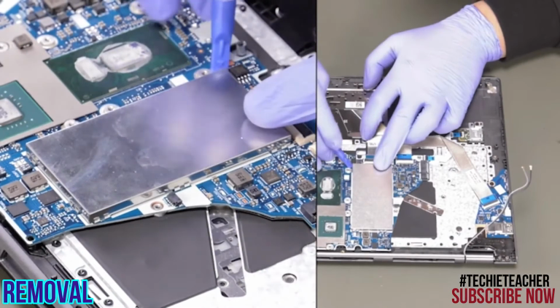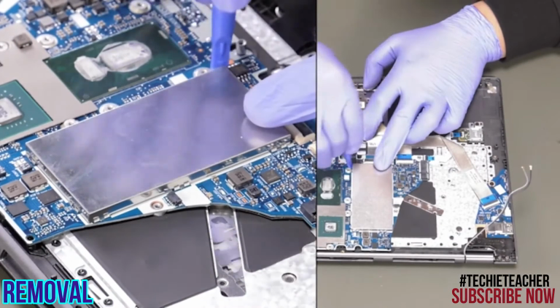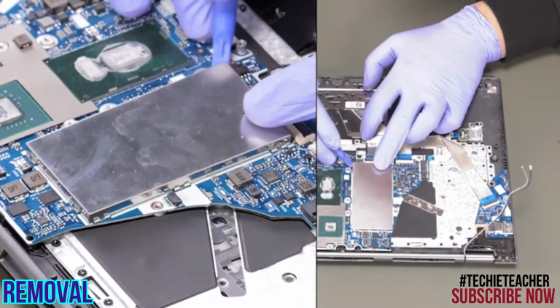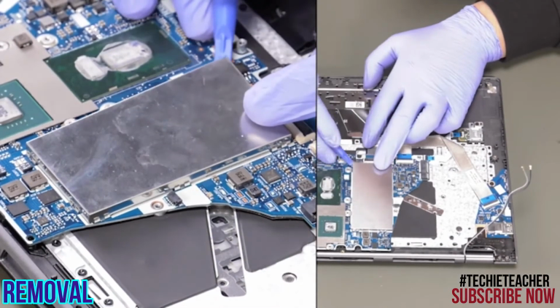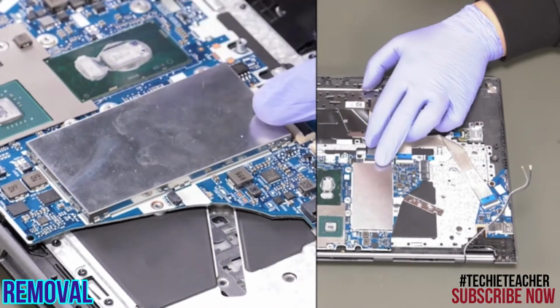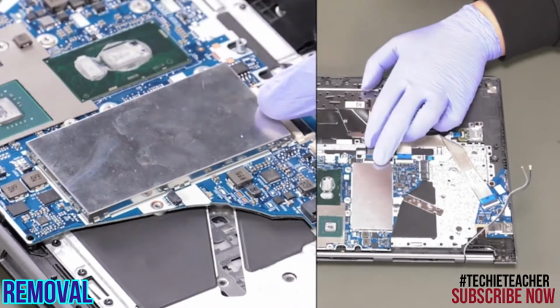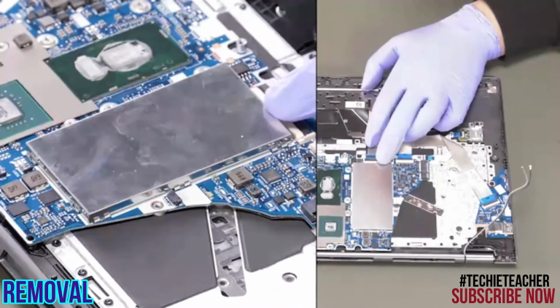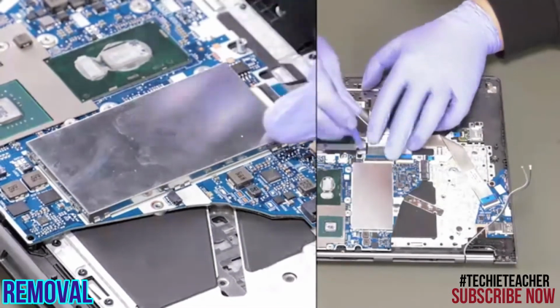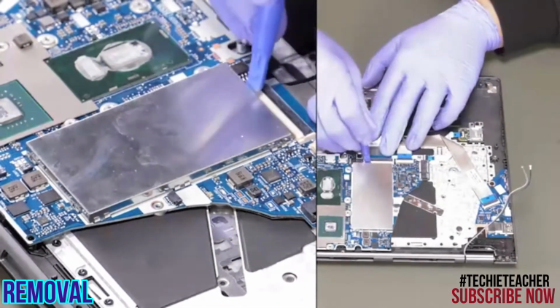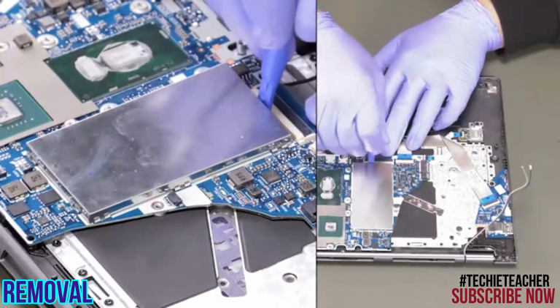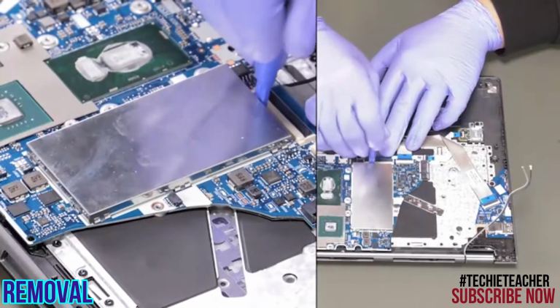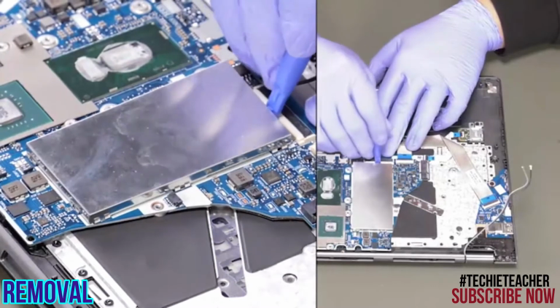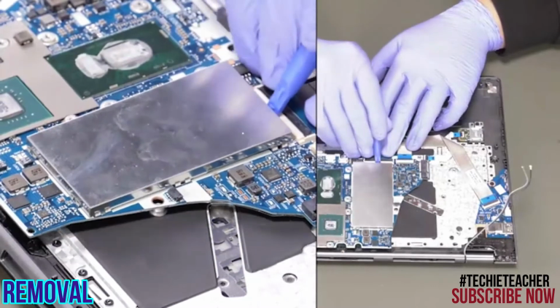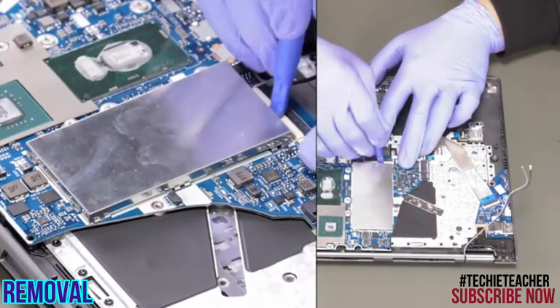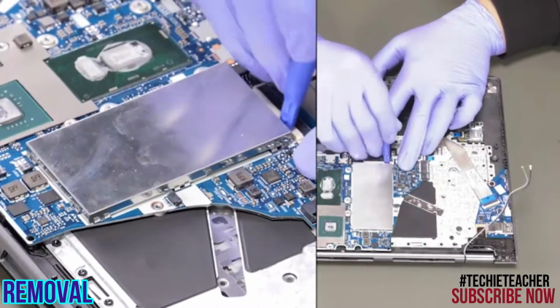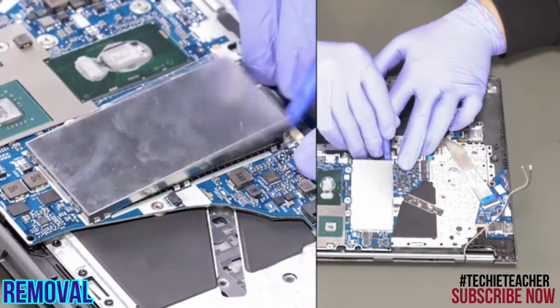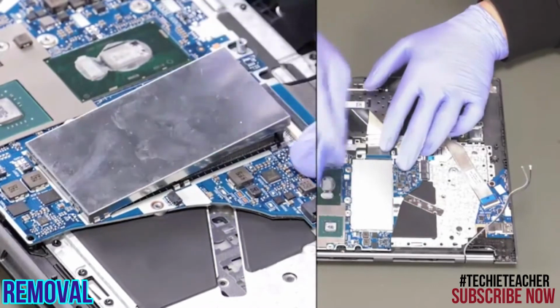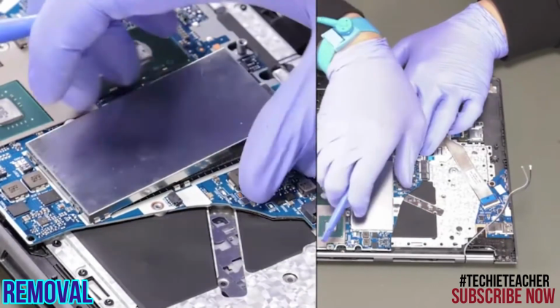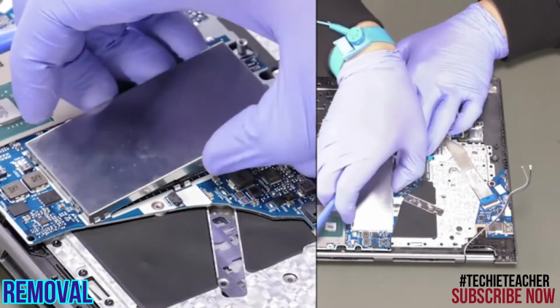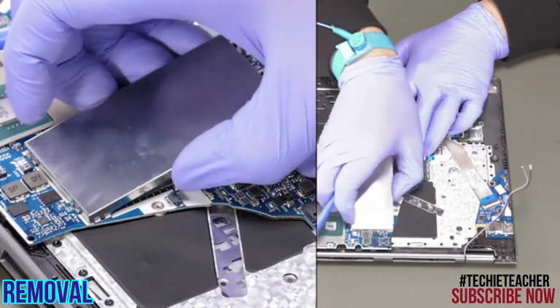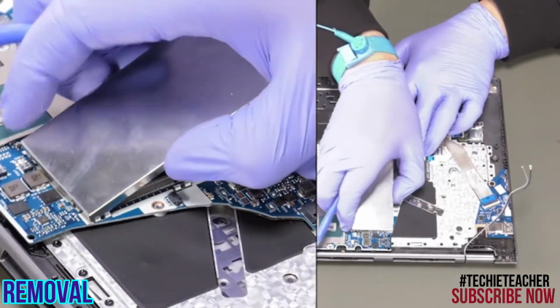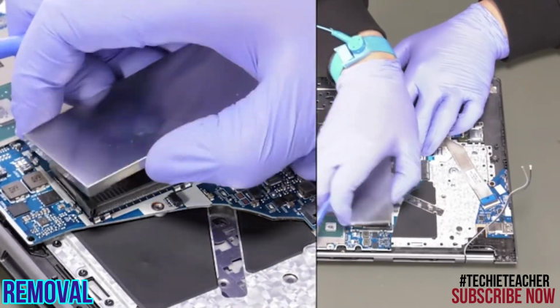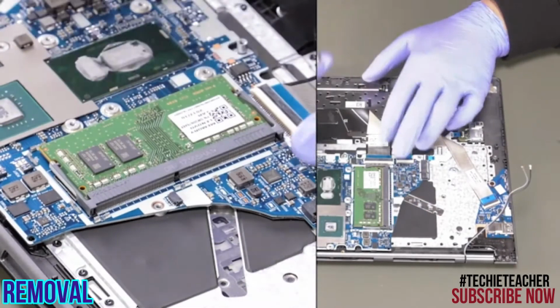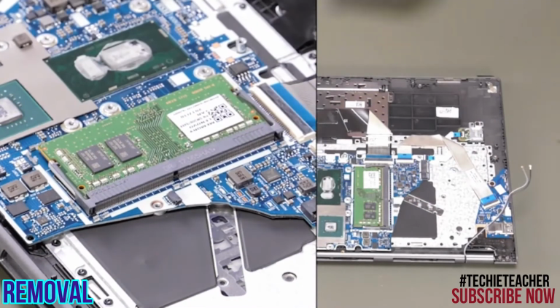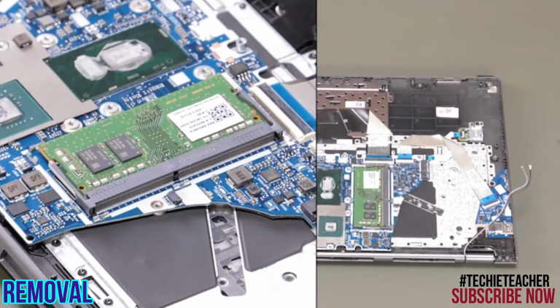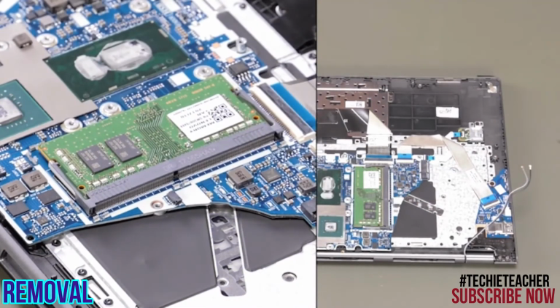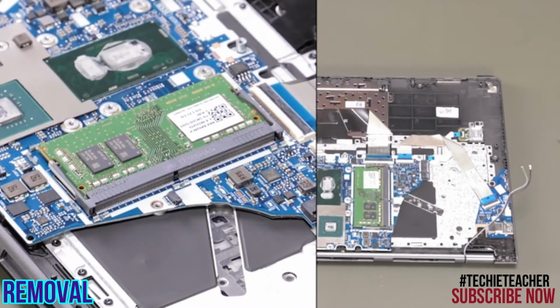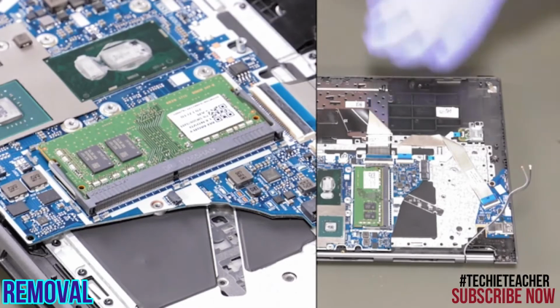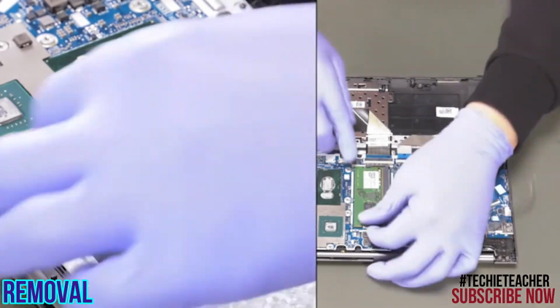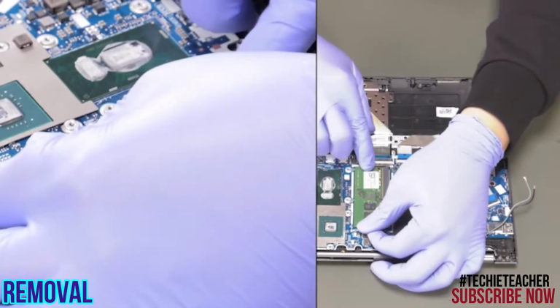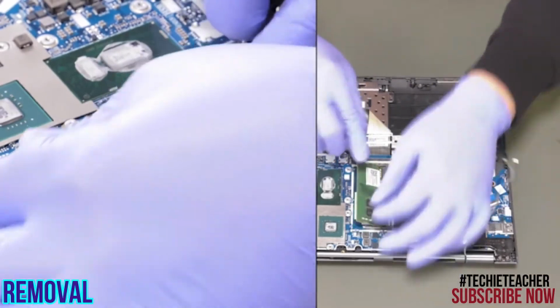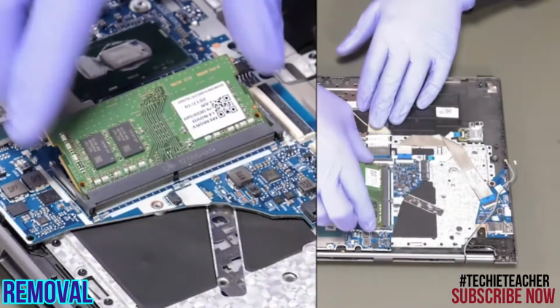Remove the memory cover. Remove the memory module.